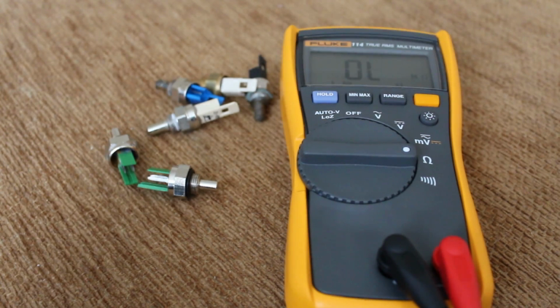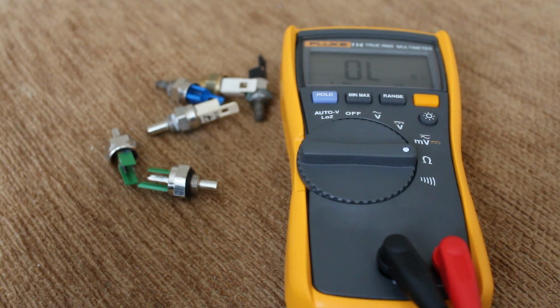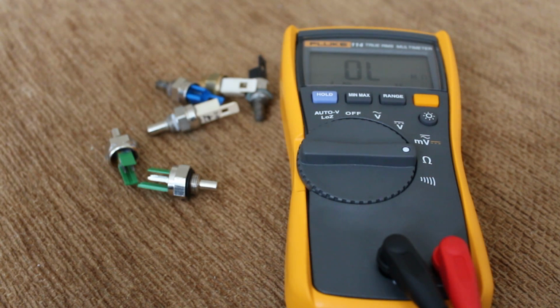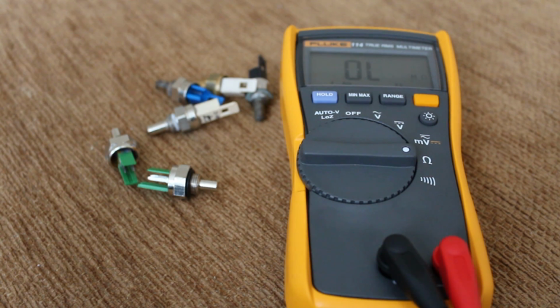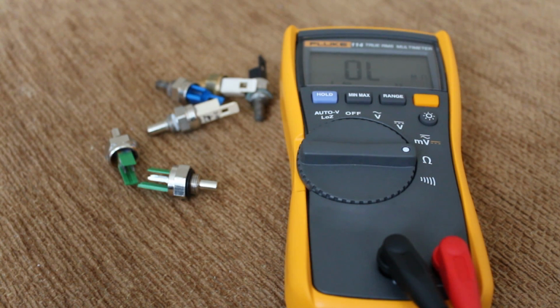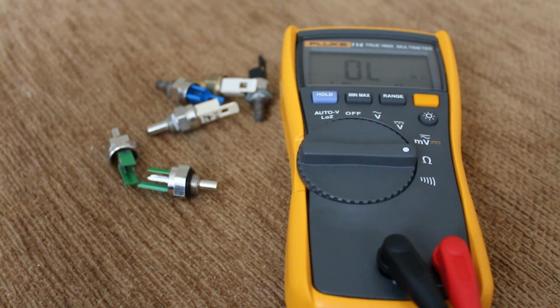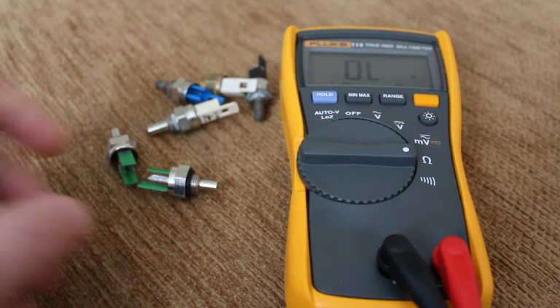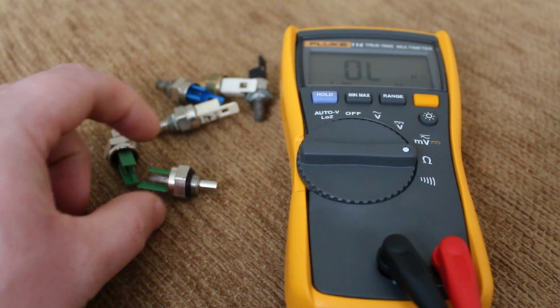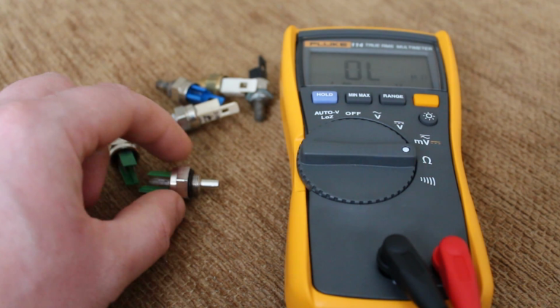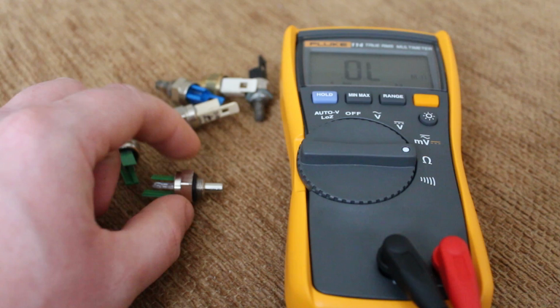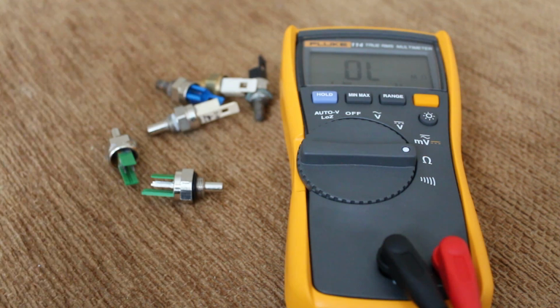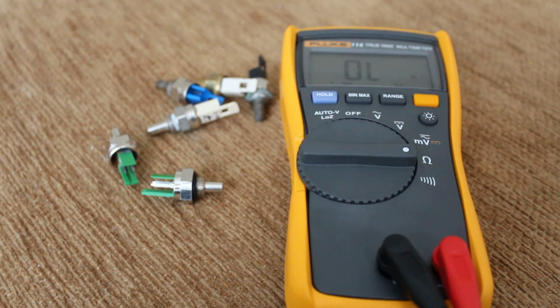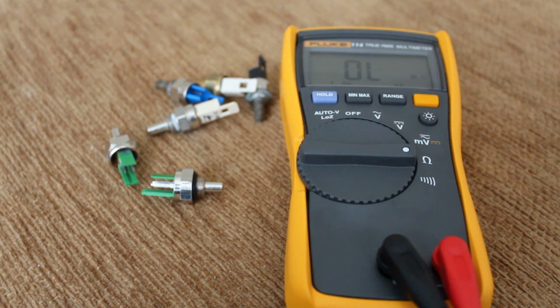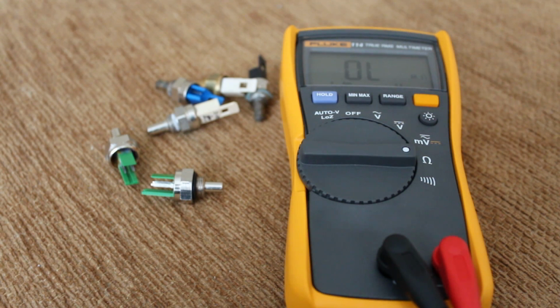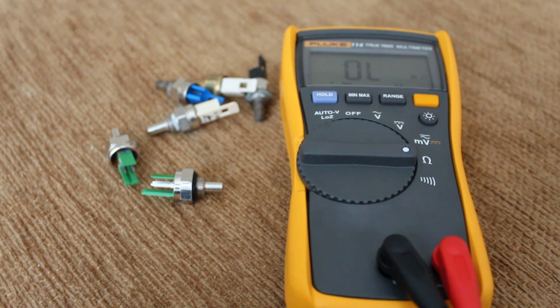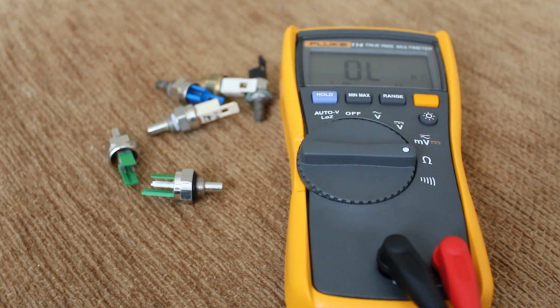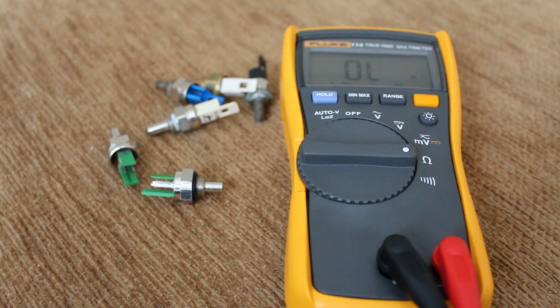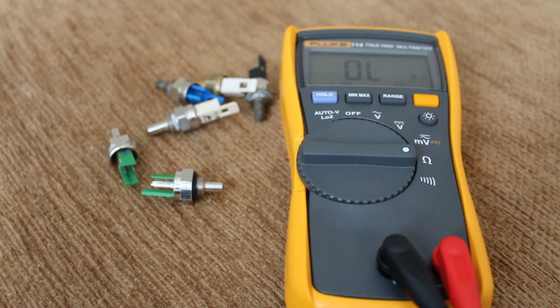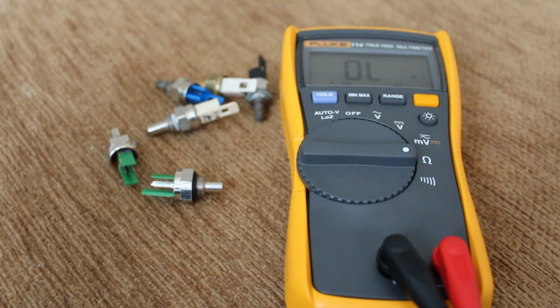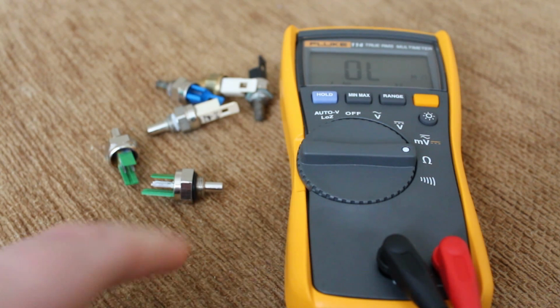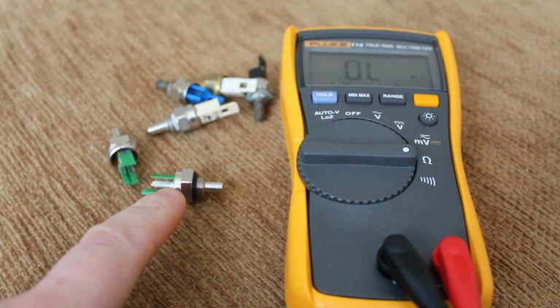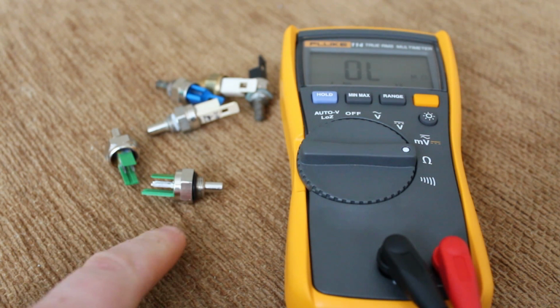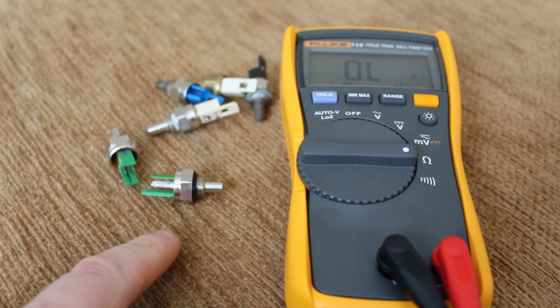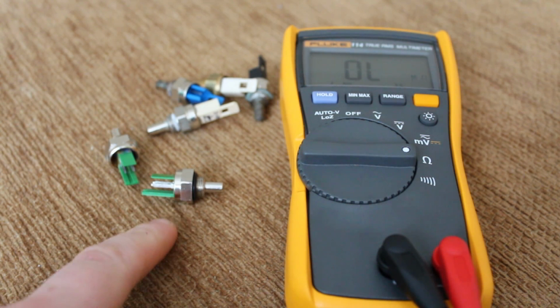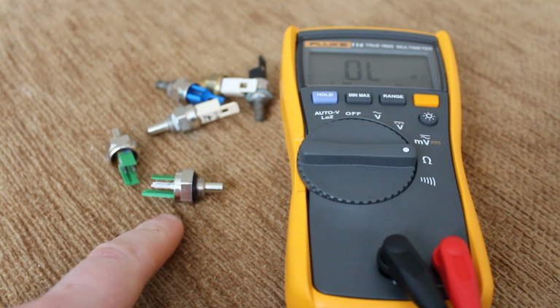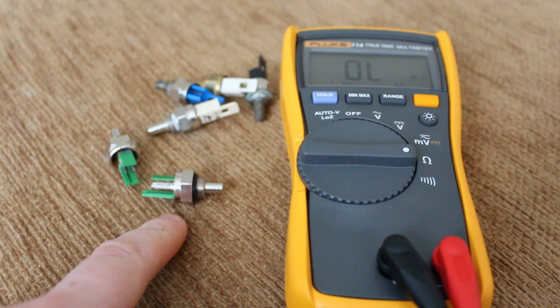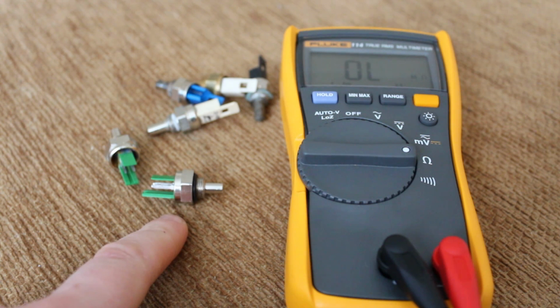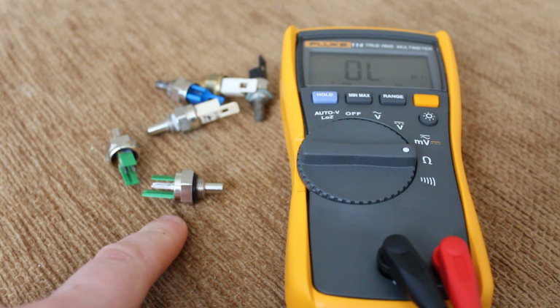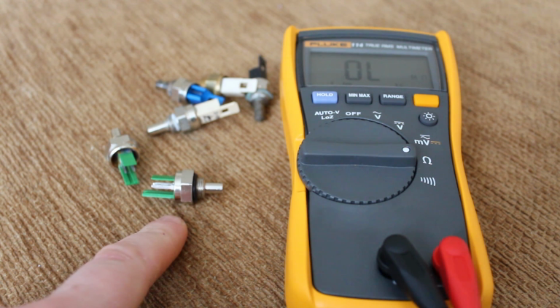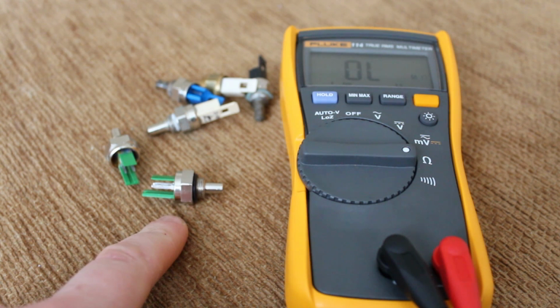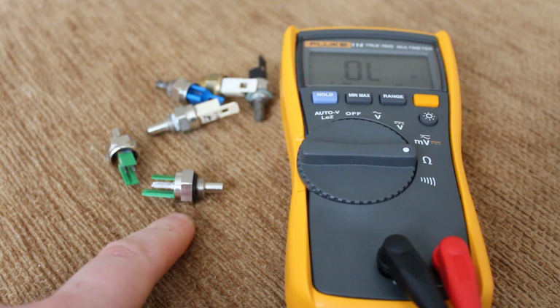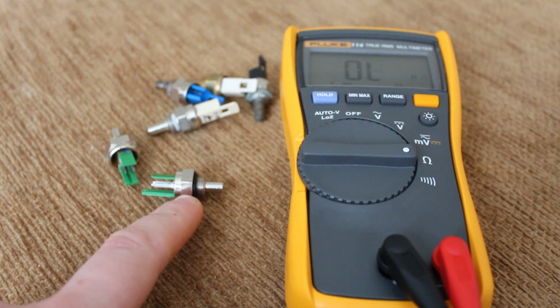Hello. I'm just going to do a video on how to test boiler thermistors or temperature sensors for the boiler. These control the temperature of your hot water and the temperature of your central heating.